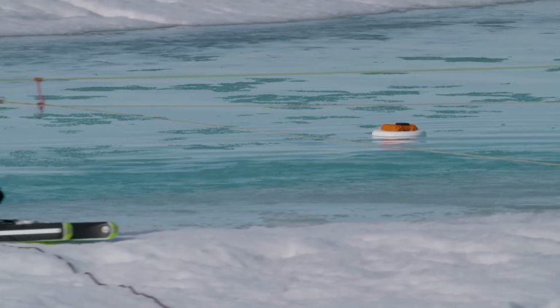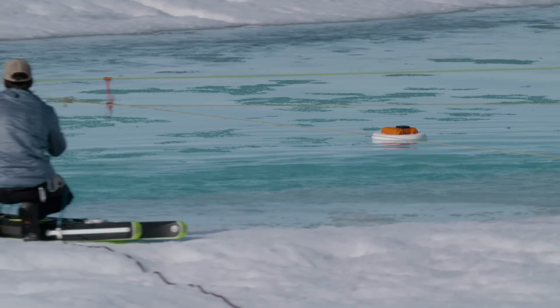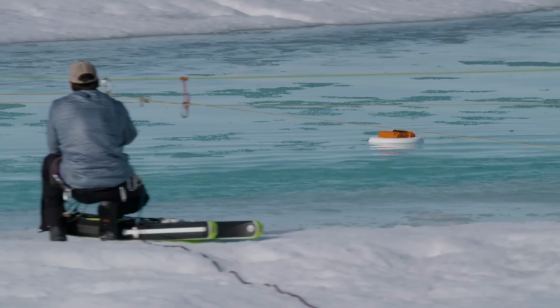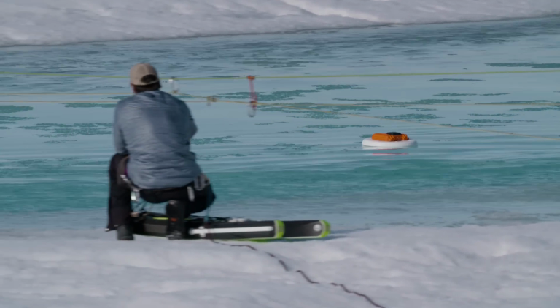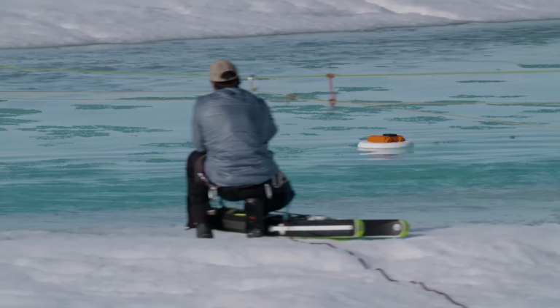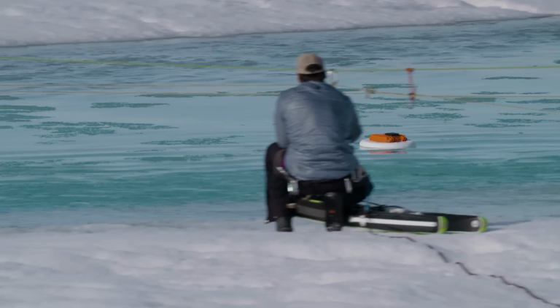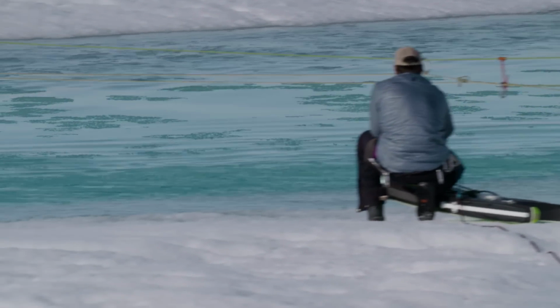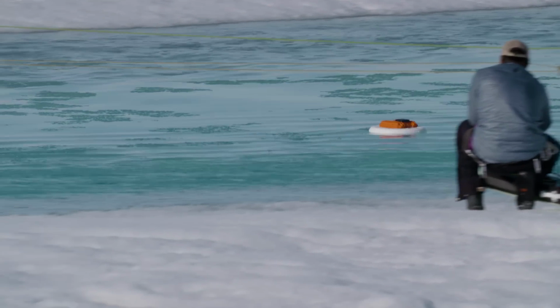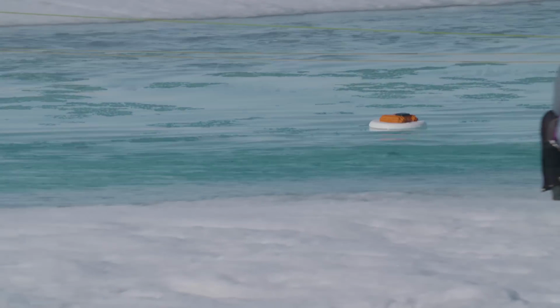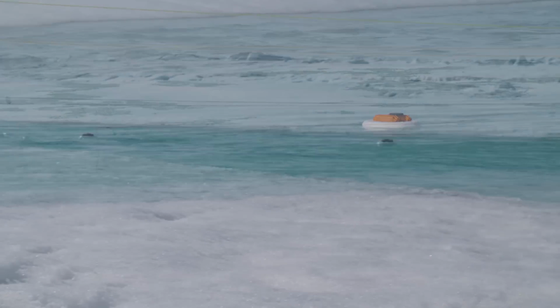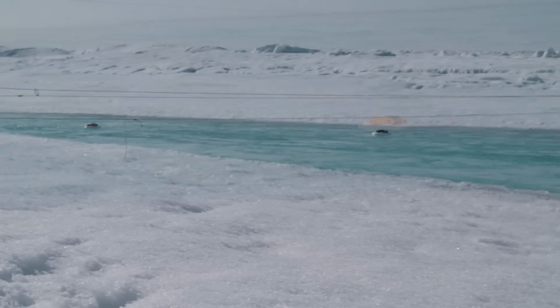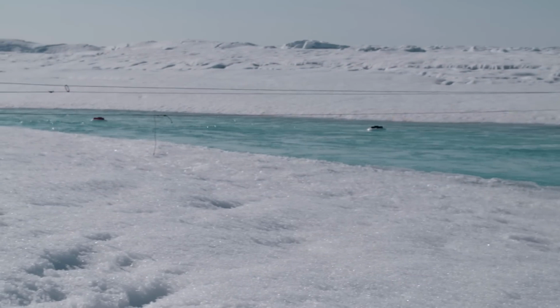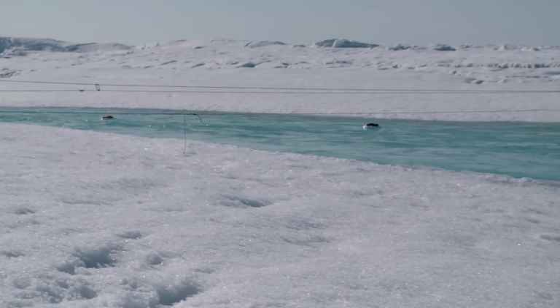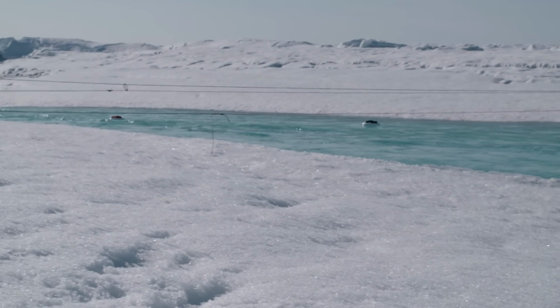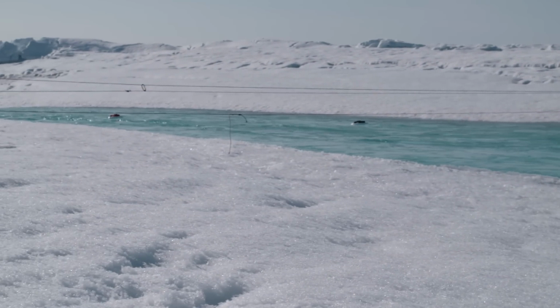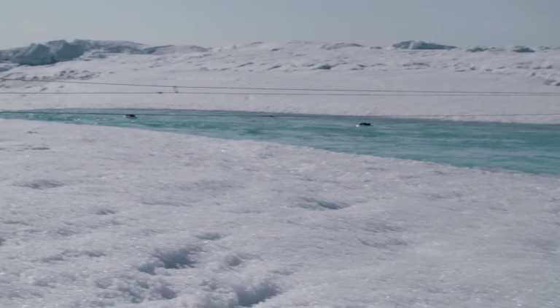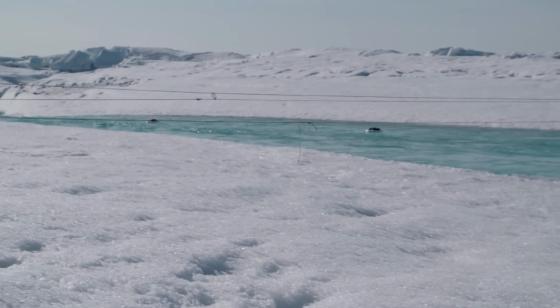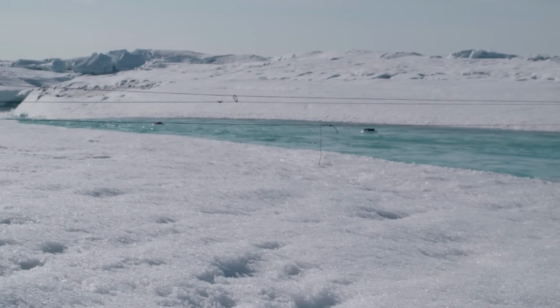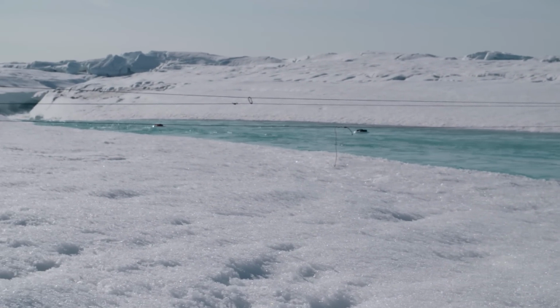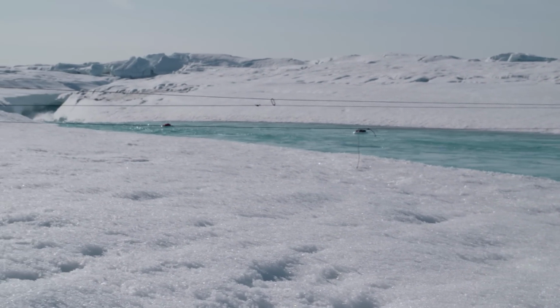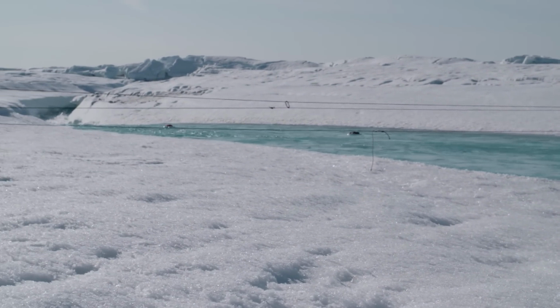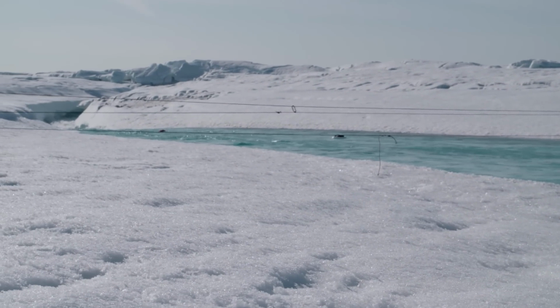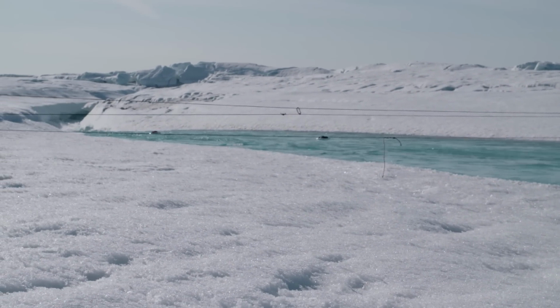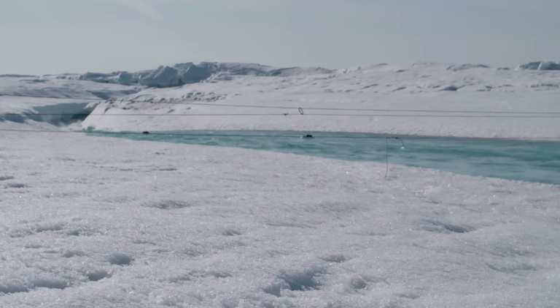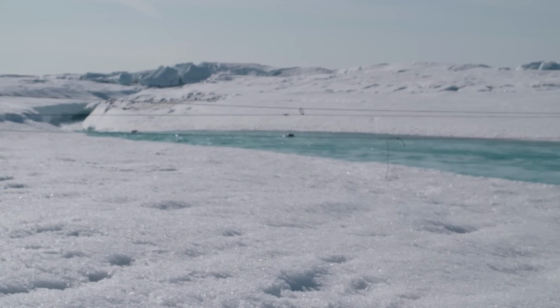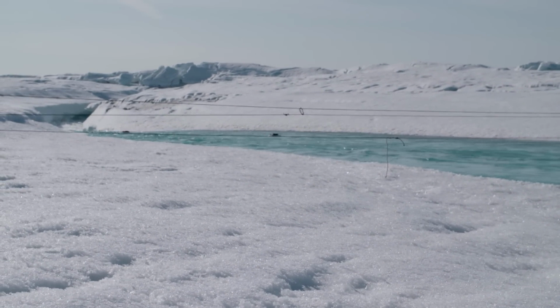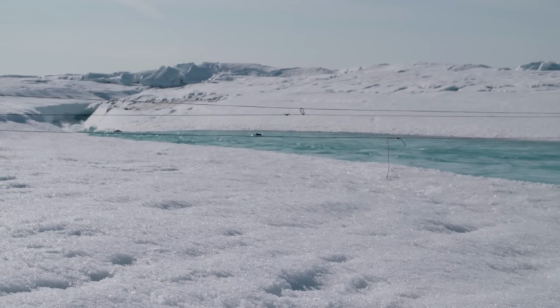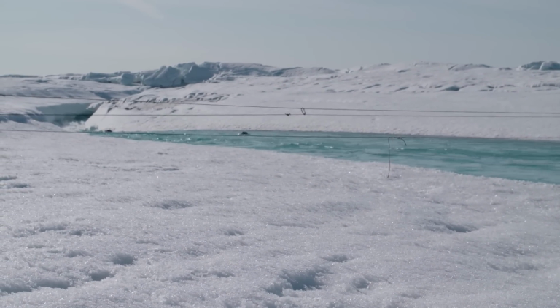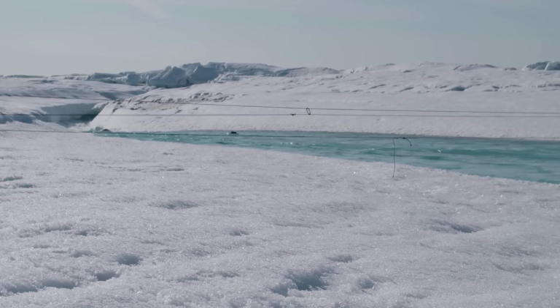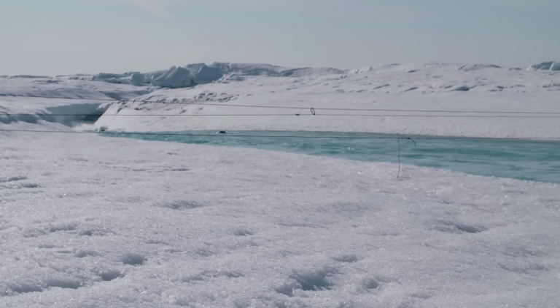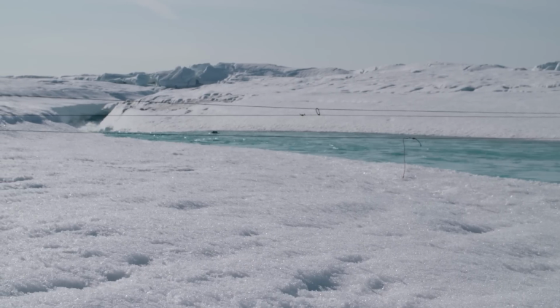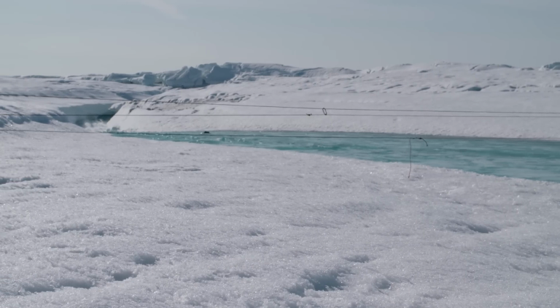An hour later, all three drifters – which had been placed in three separate streams at different times – came floating into view at once, sending a chill of excitement through everyone on the team.